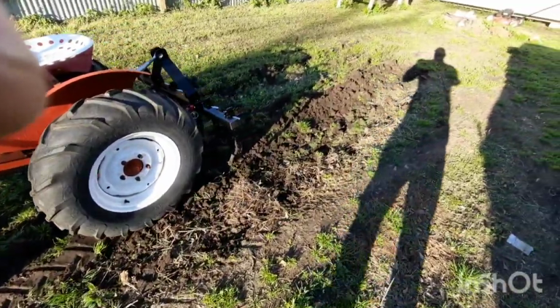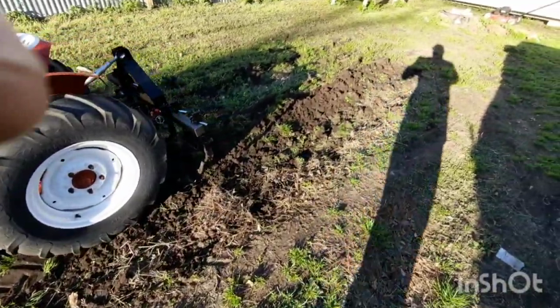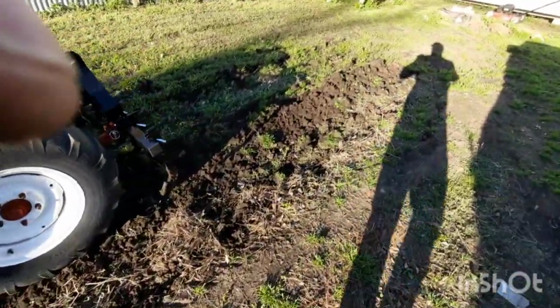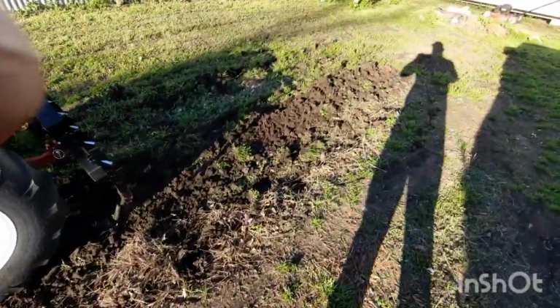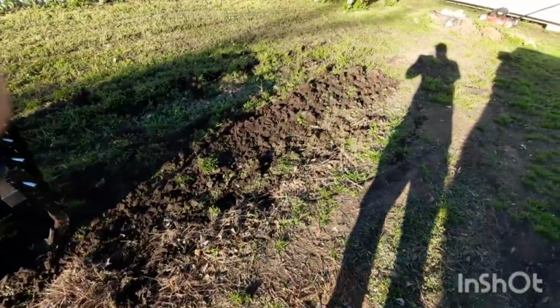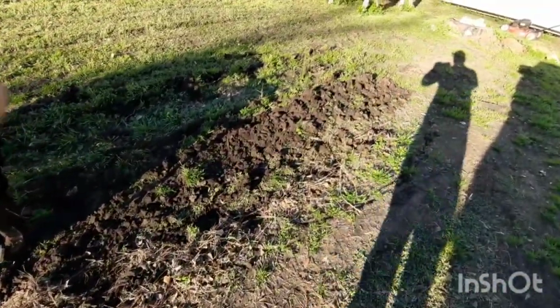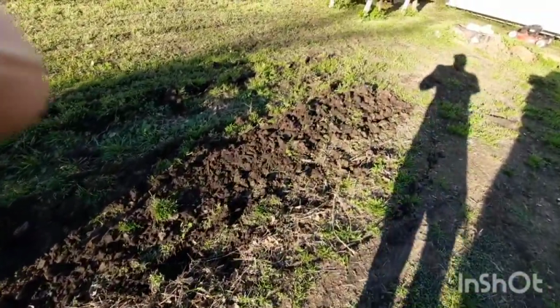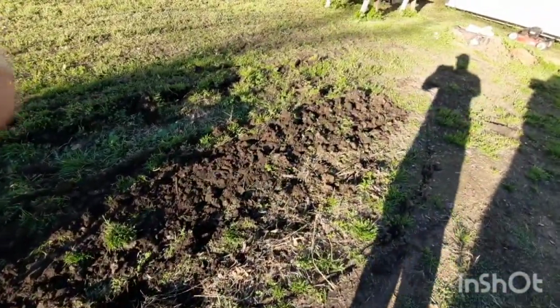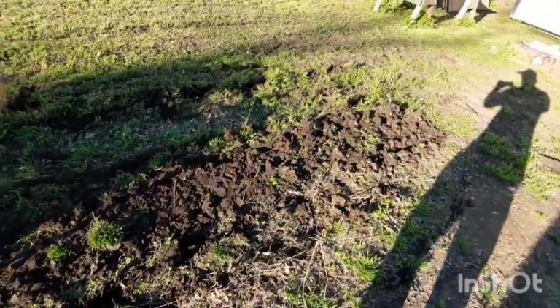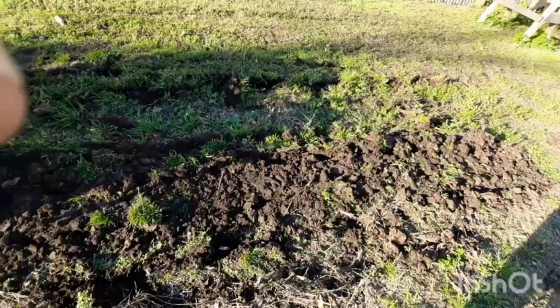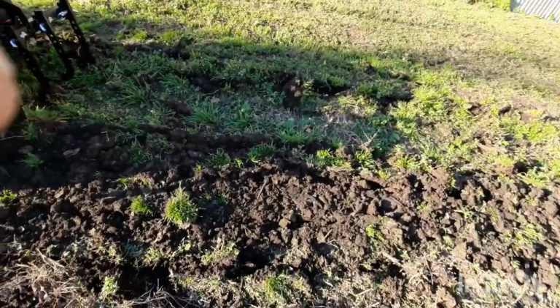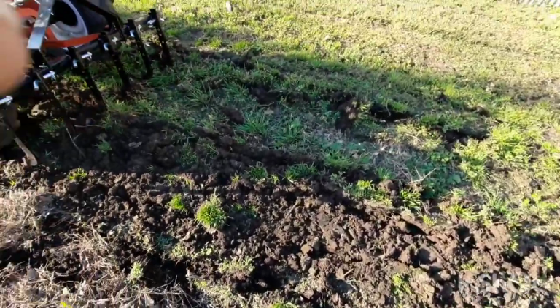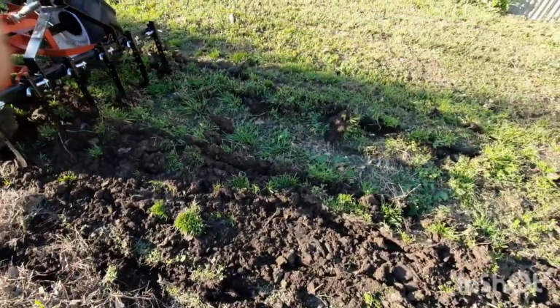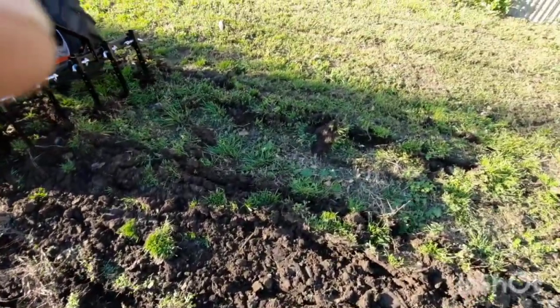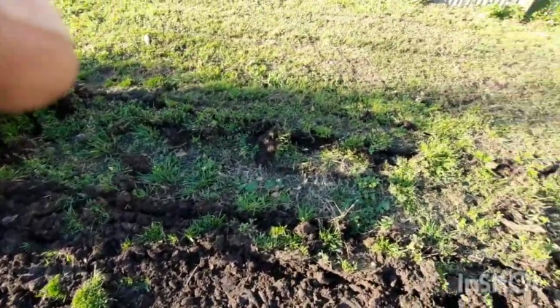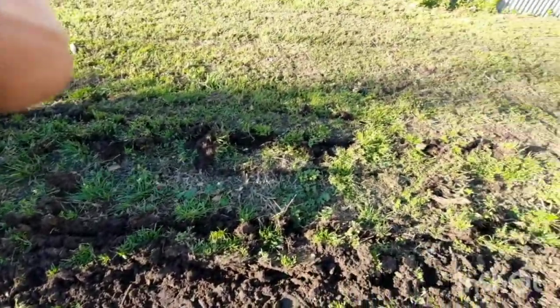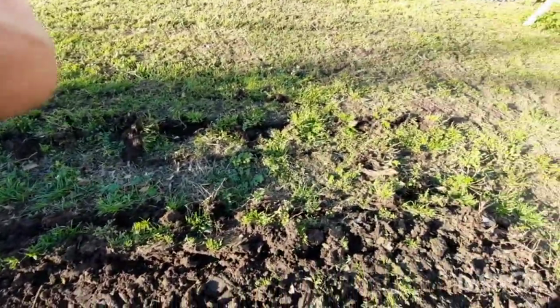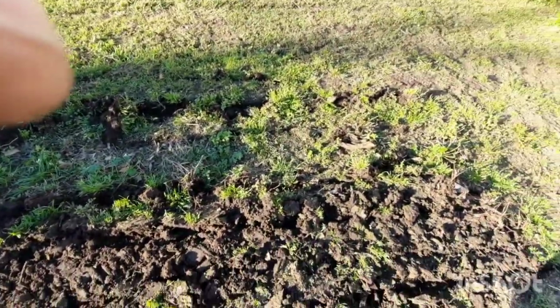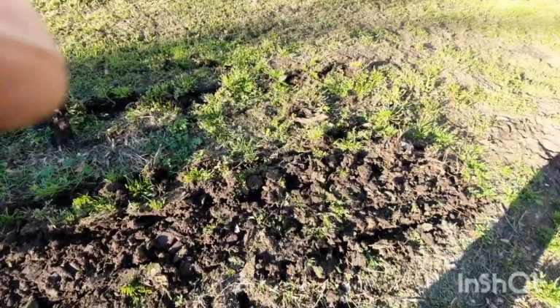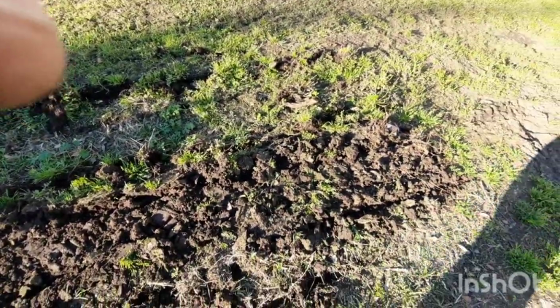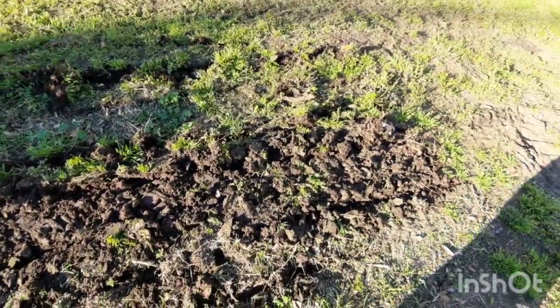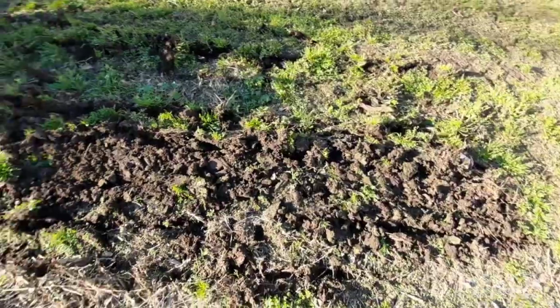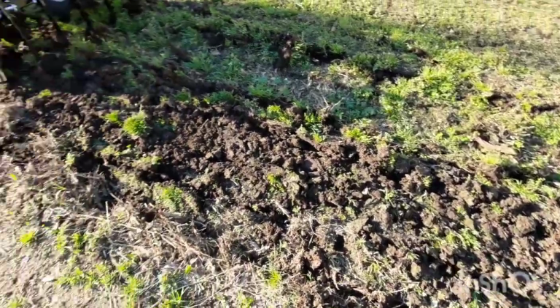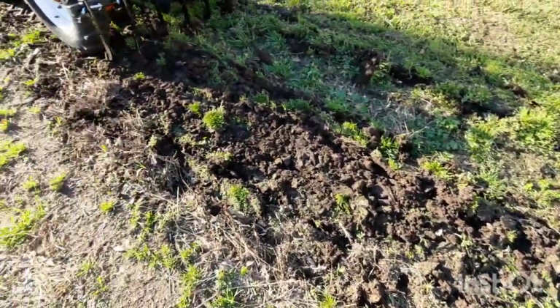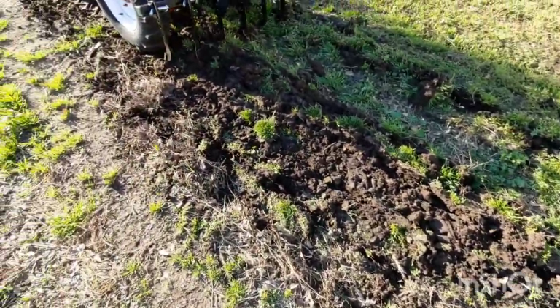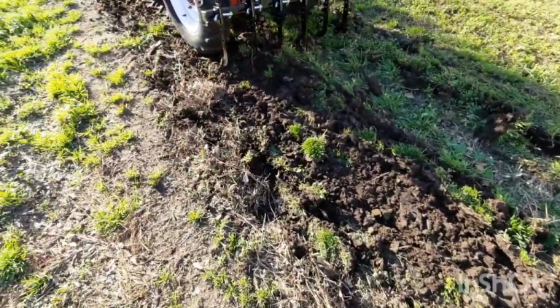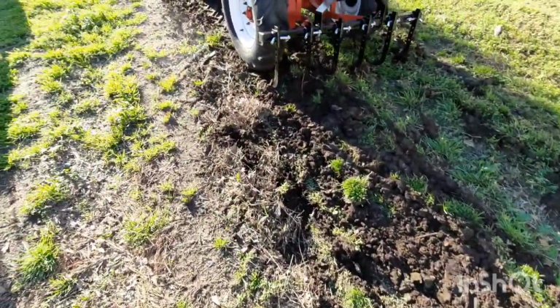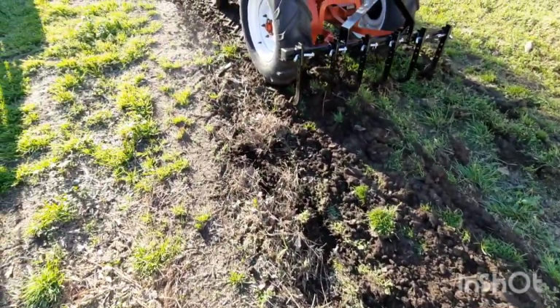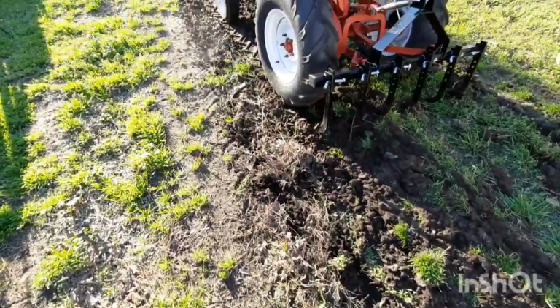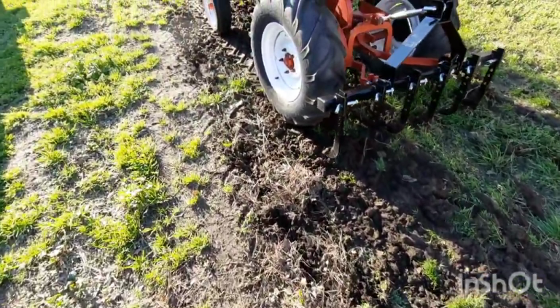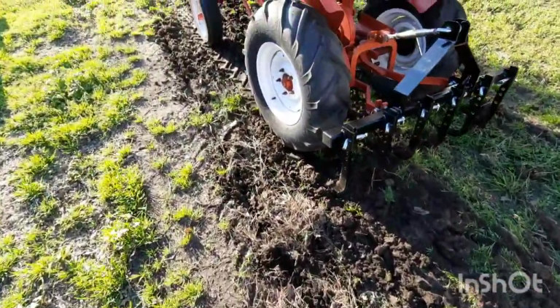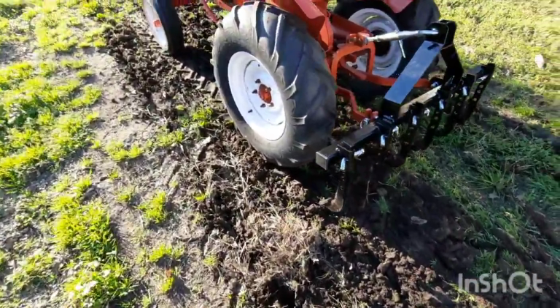She works beautifully. The ground's a little uneven — last year's garden — but she works pretty well.